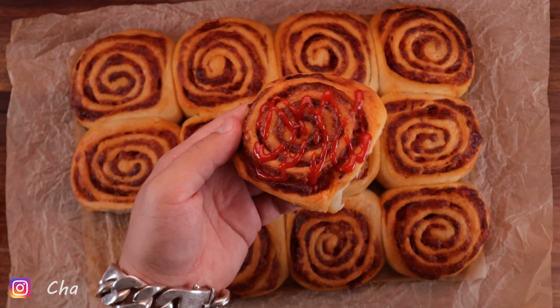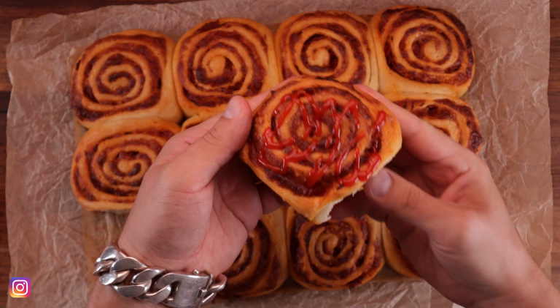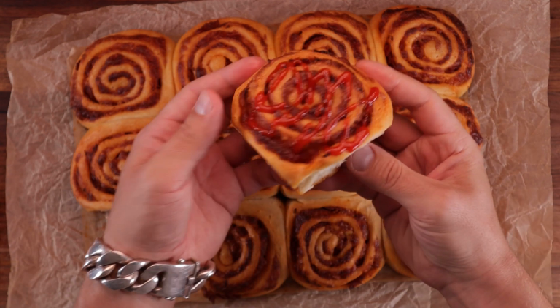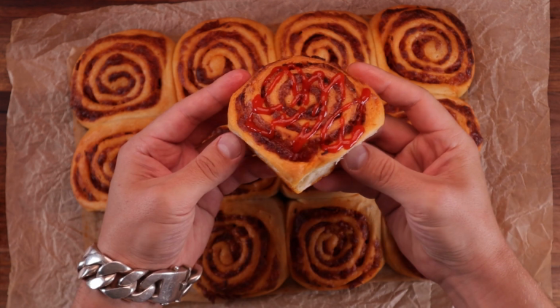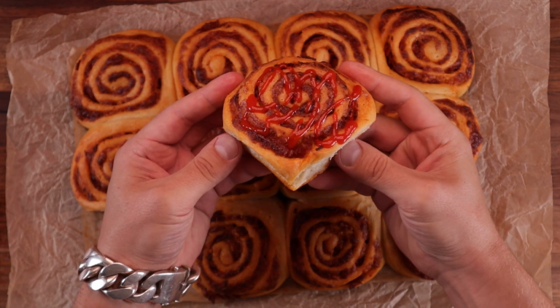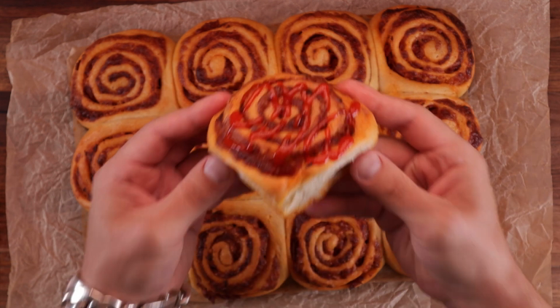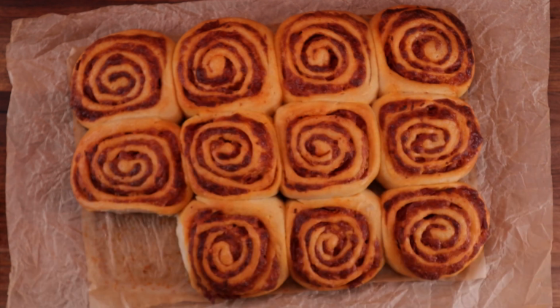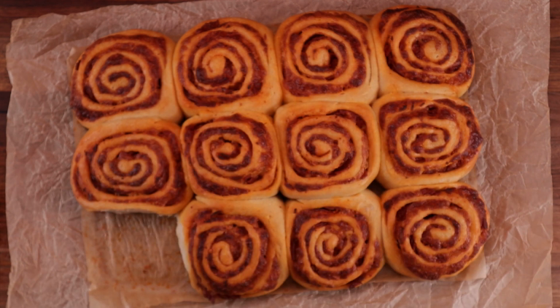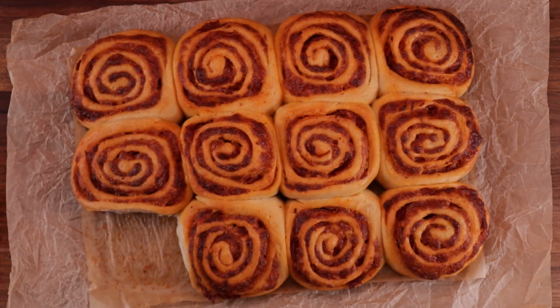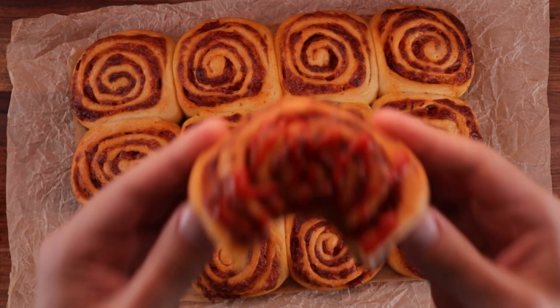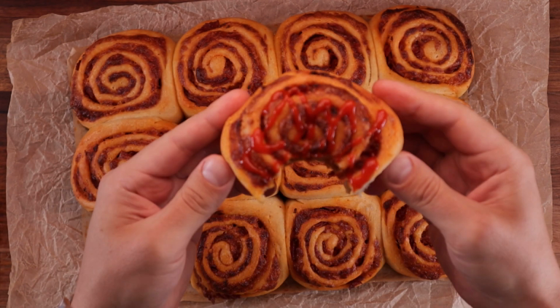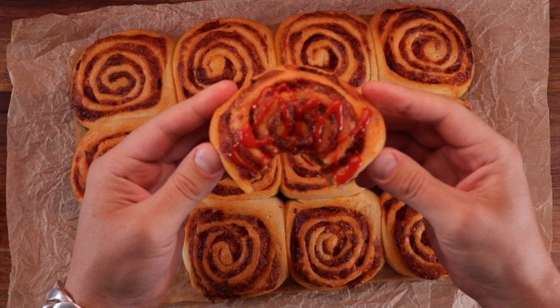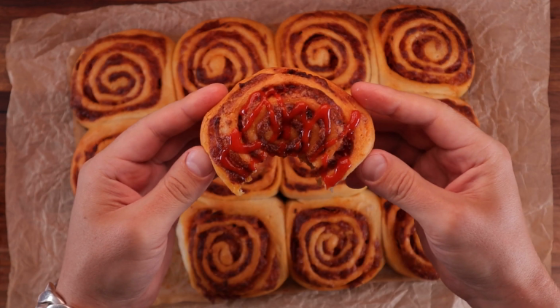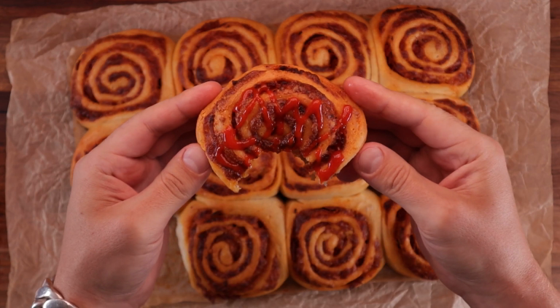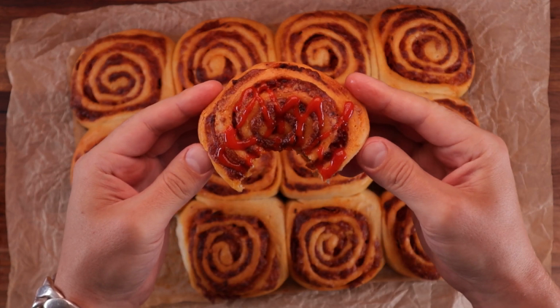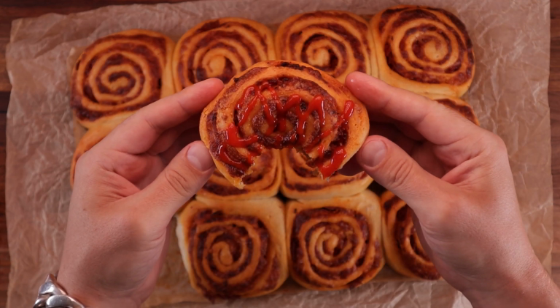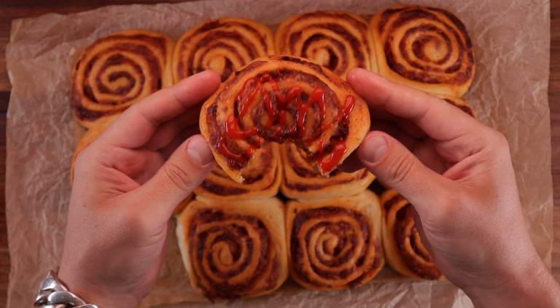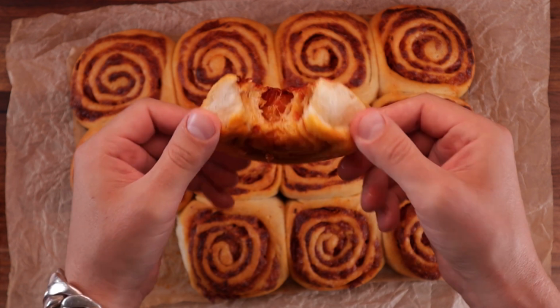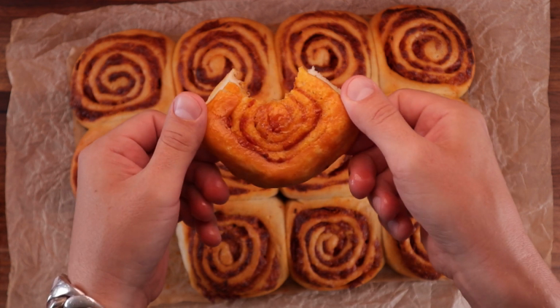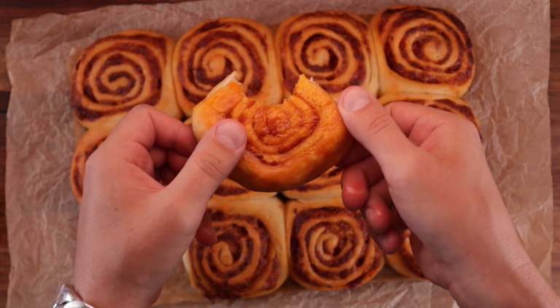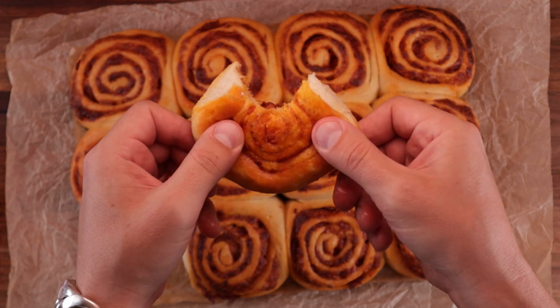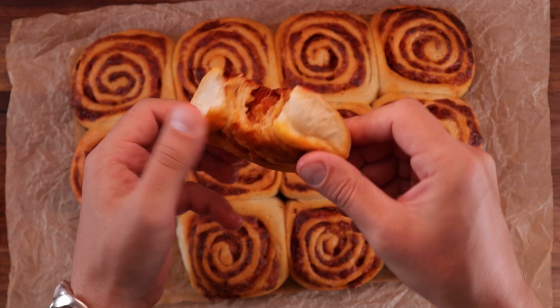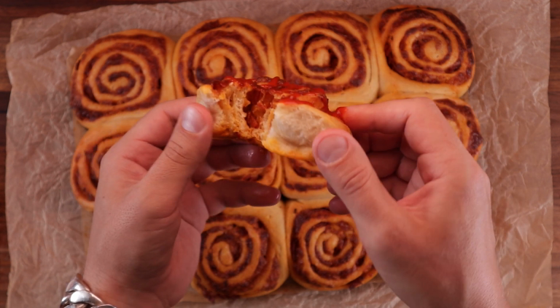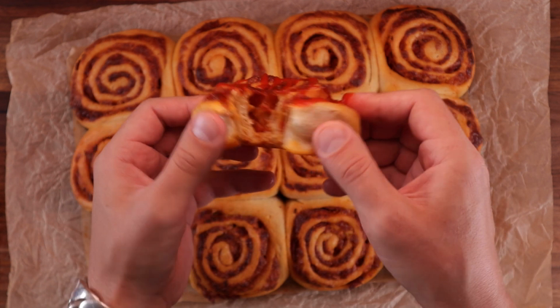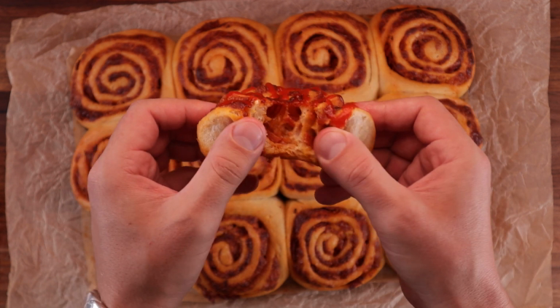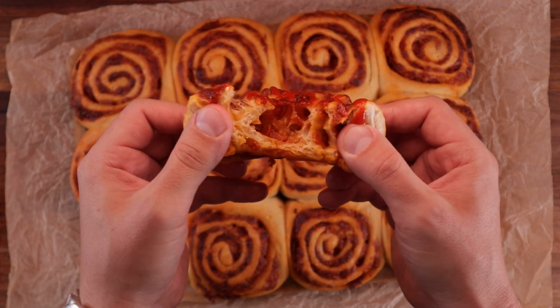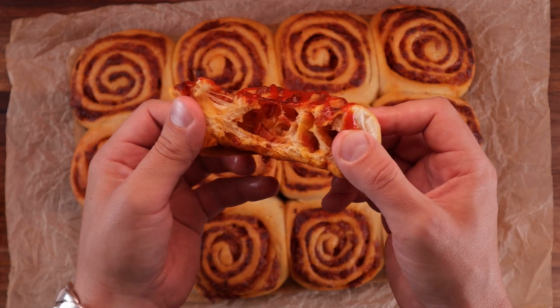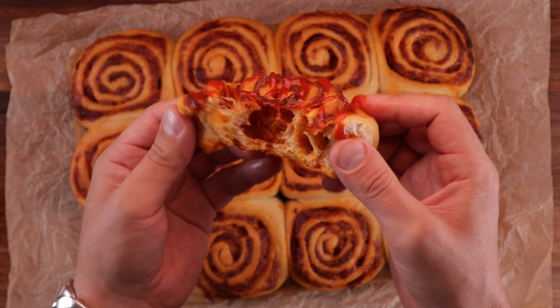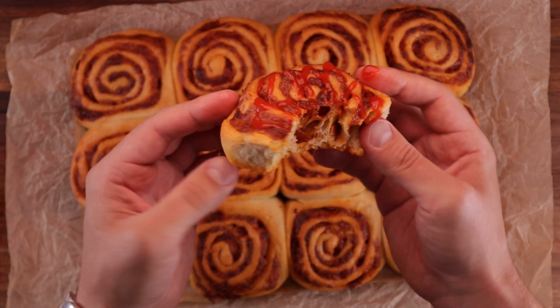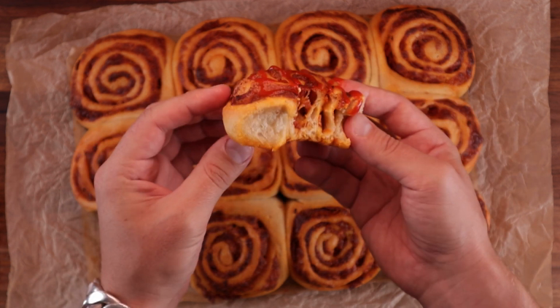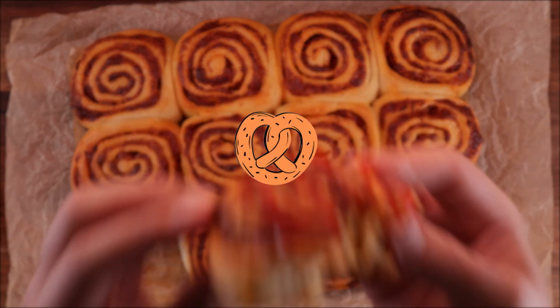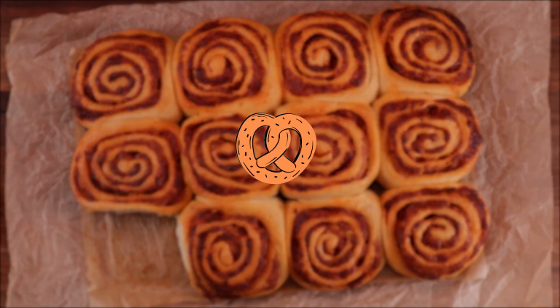I mean, I may as well call it the ultimate tear and share bread. And it is so easy to make, so you're not going to want to miss this one. Now let's get to it and see what we need.